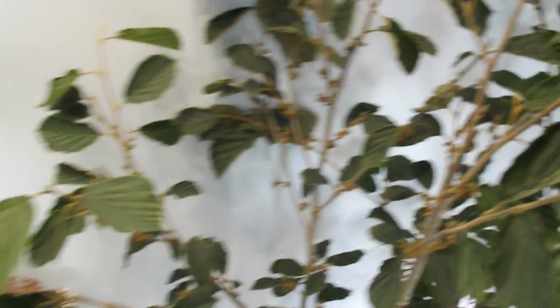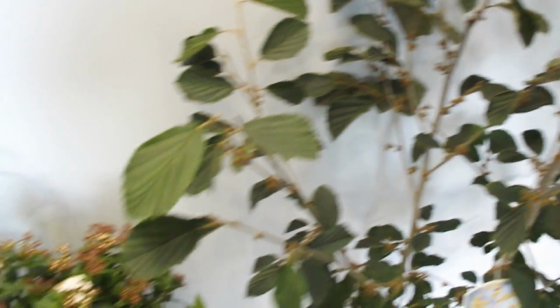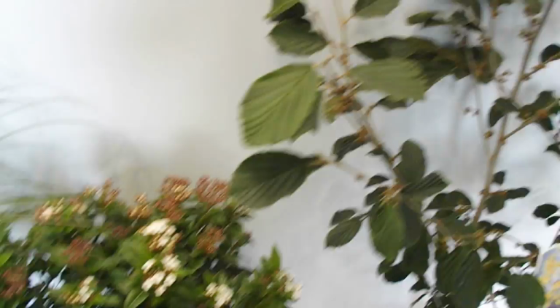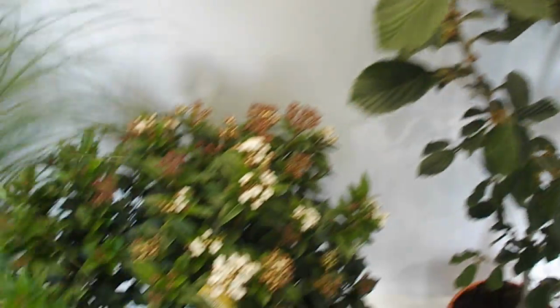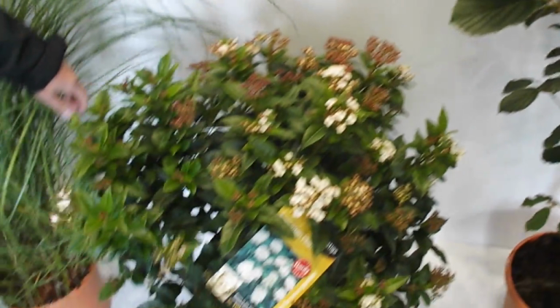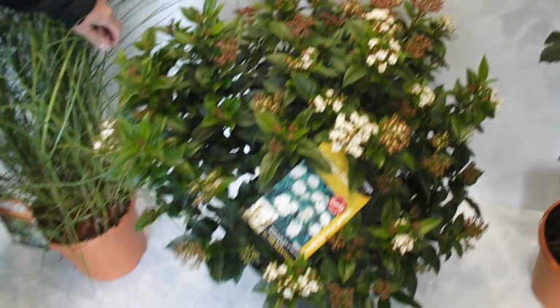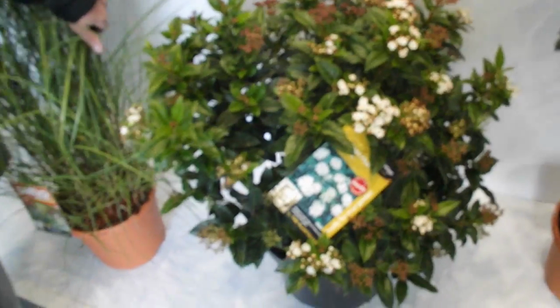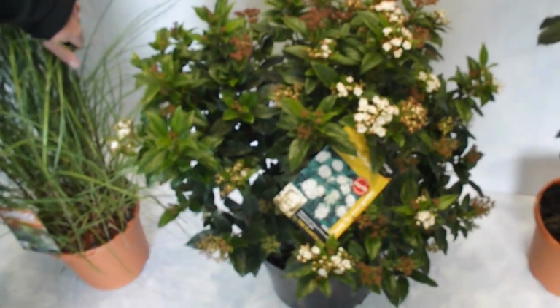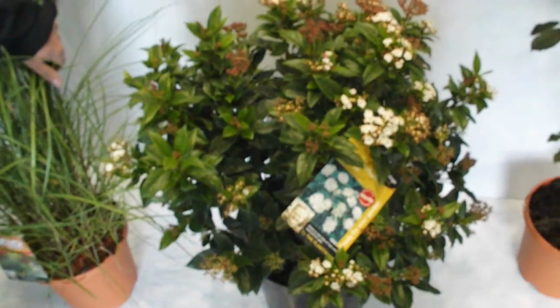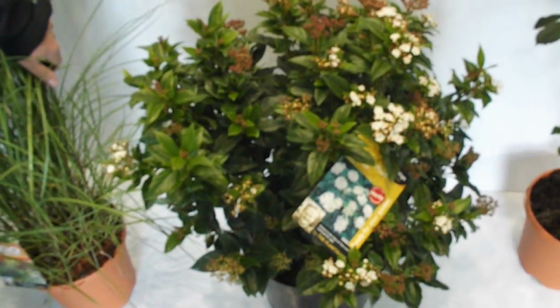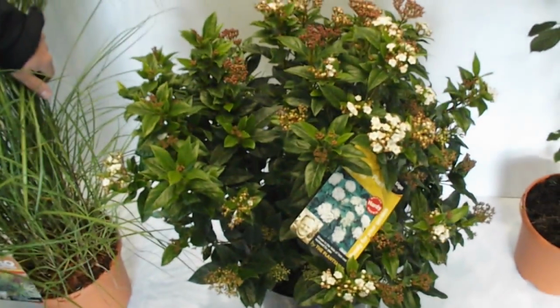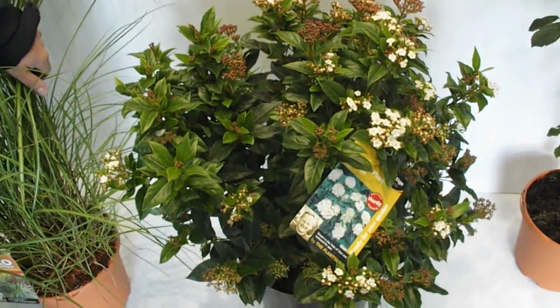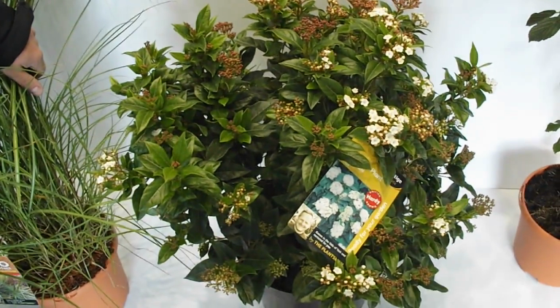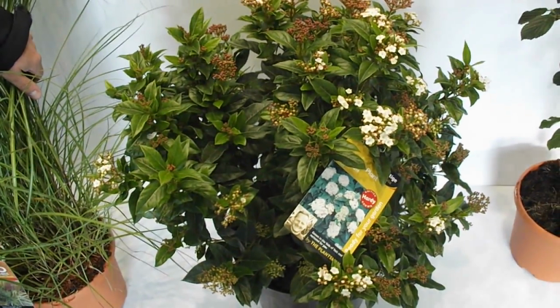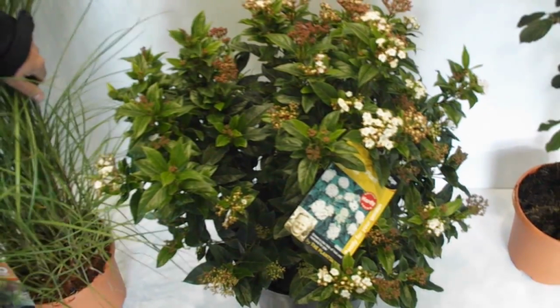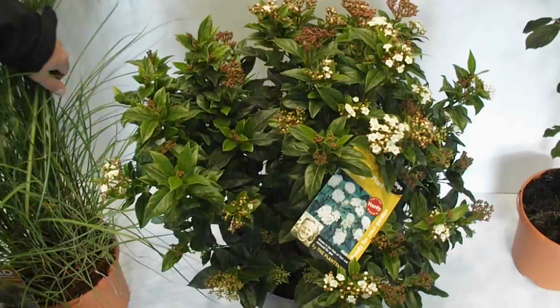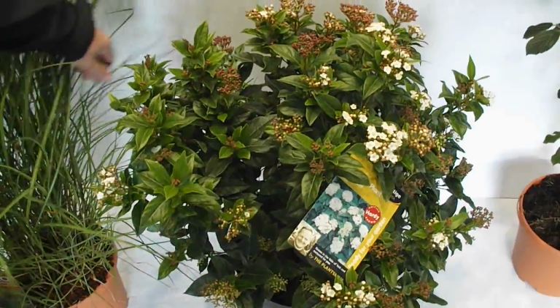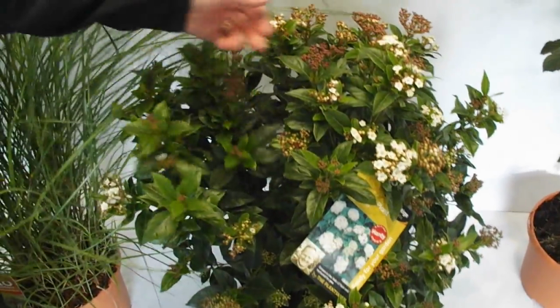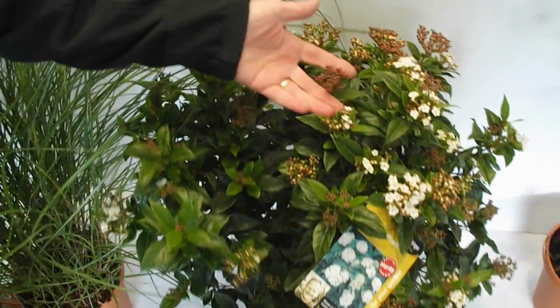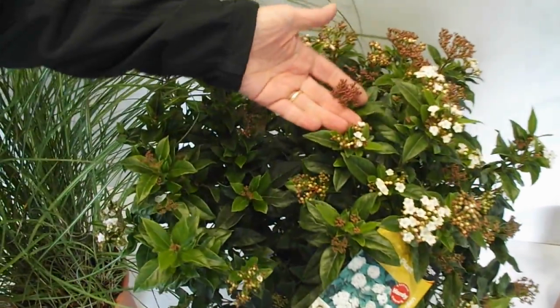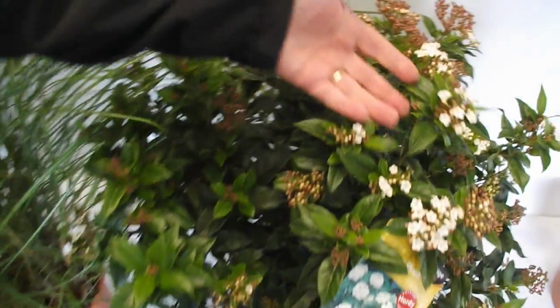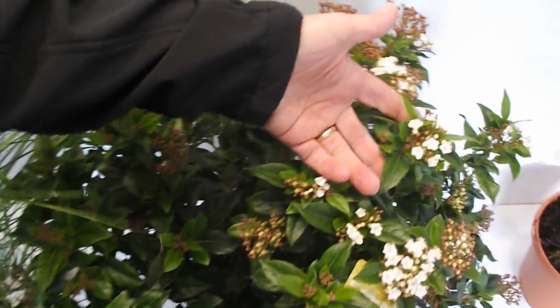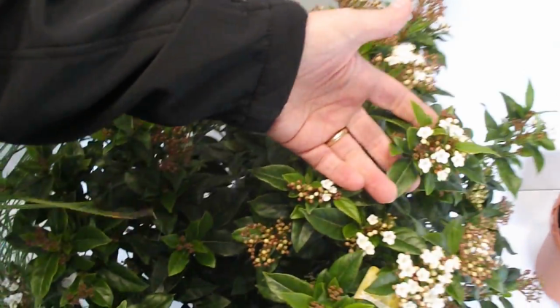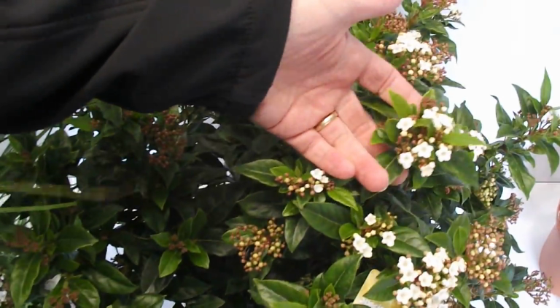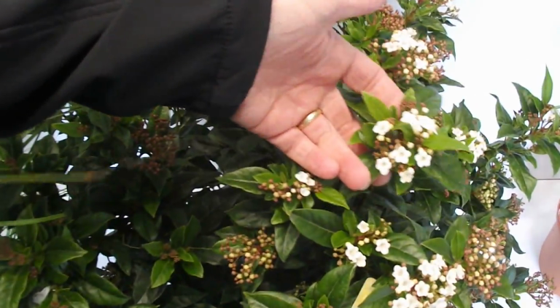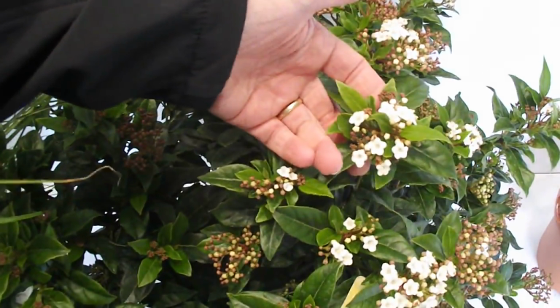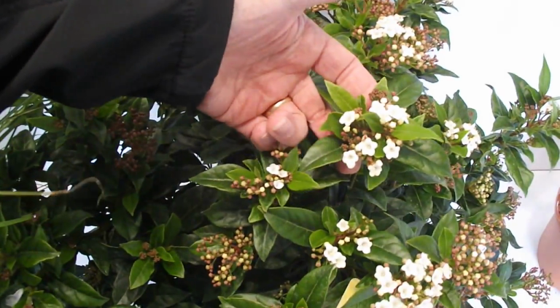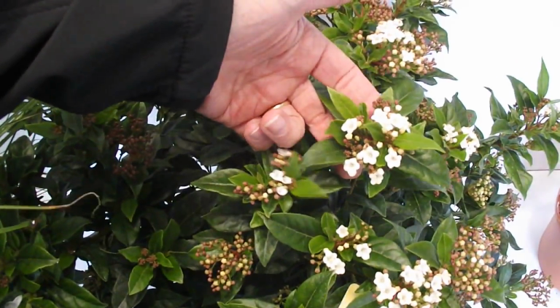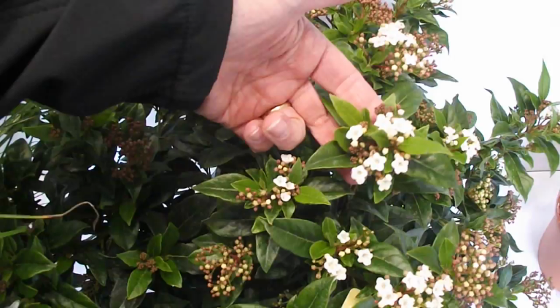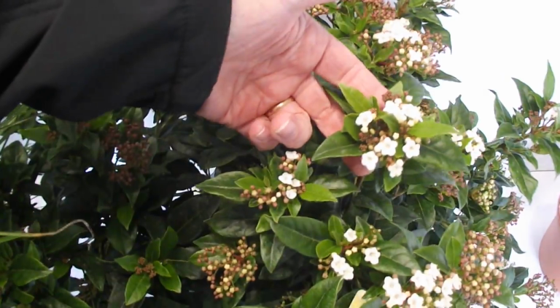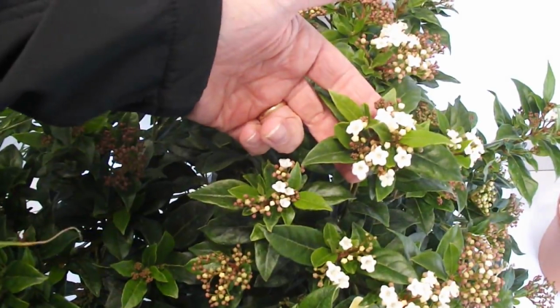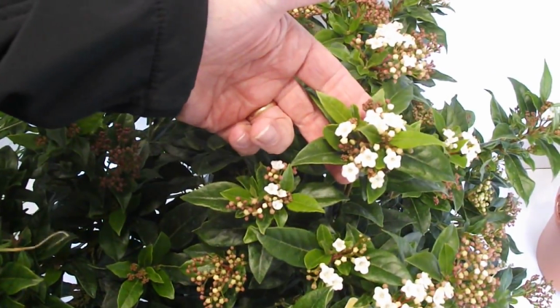And then we have some super 10 litre Viburnum tinus. Now look at that, isn't she a beauty. Buds and flowers are nicely appearing now. What a super looking plant that is.